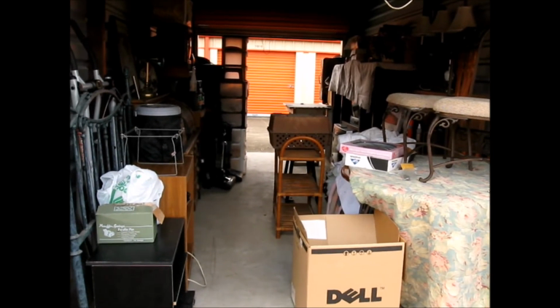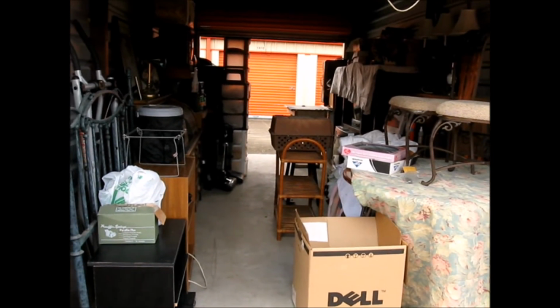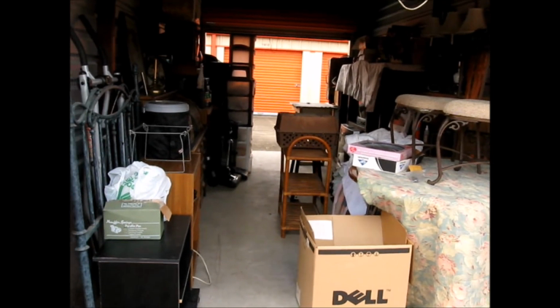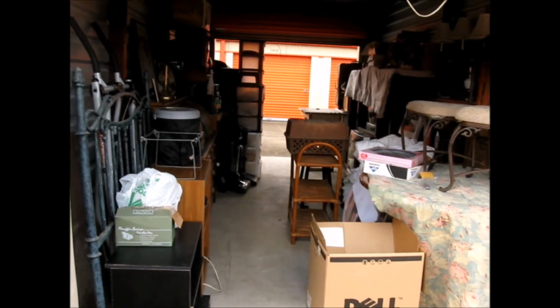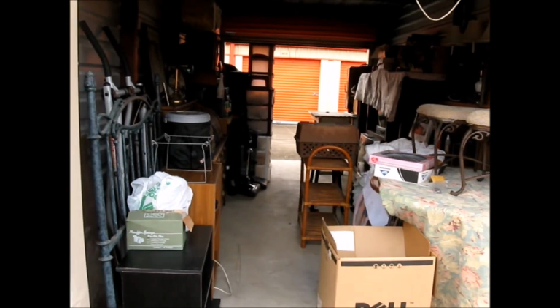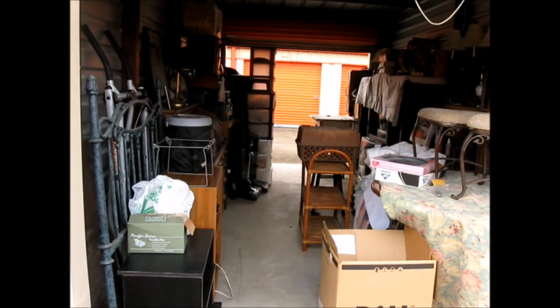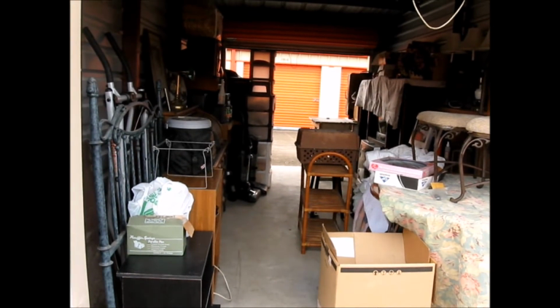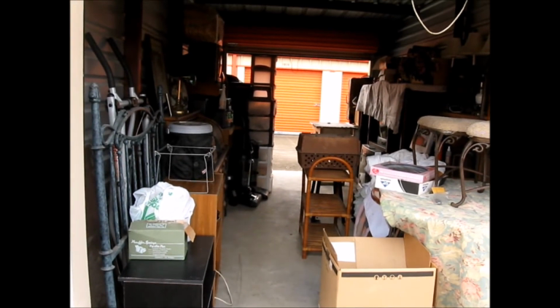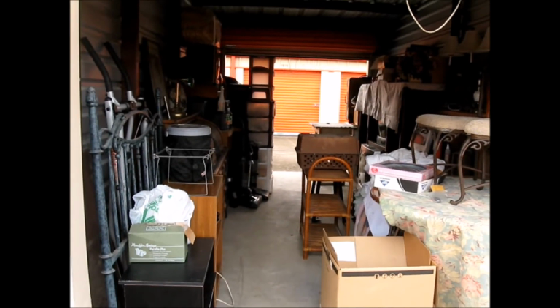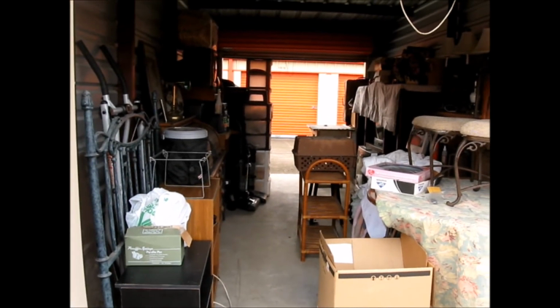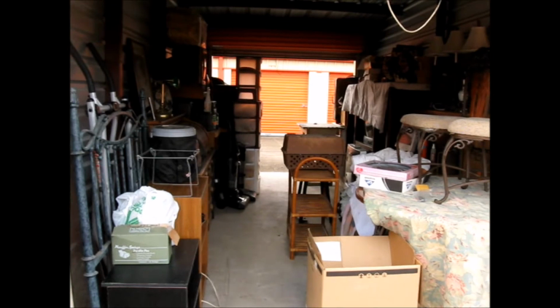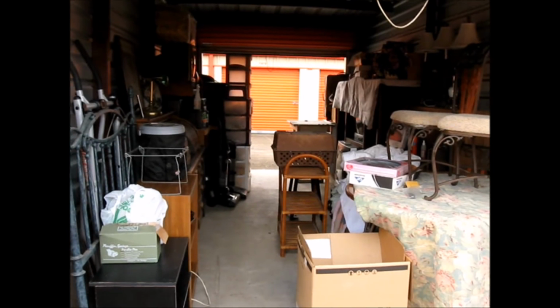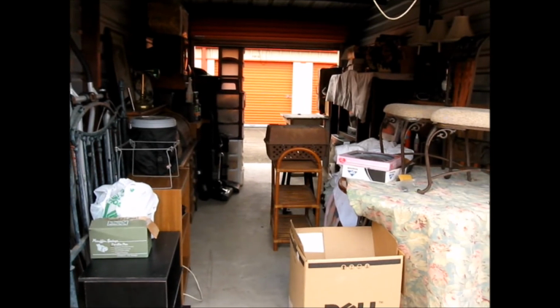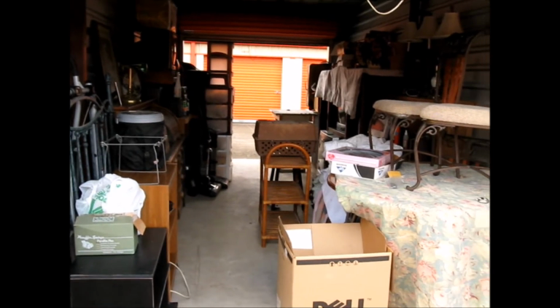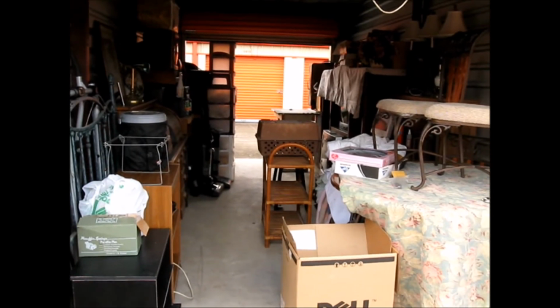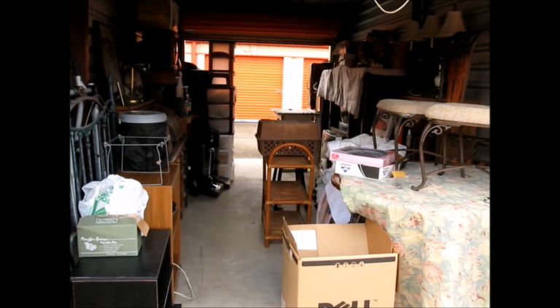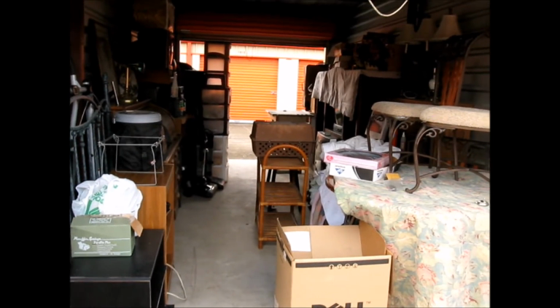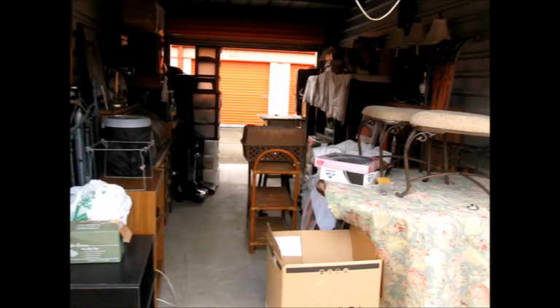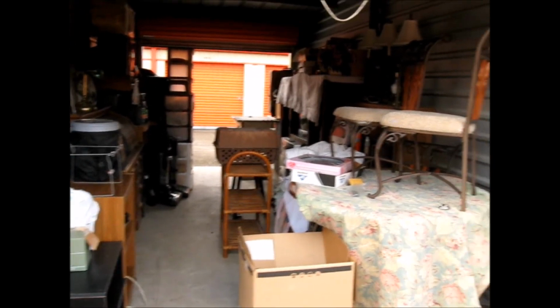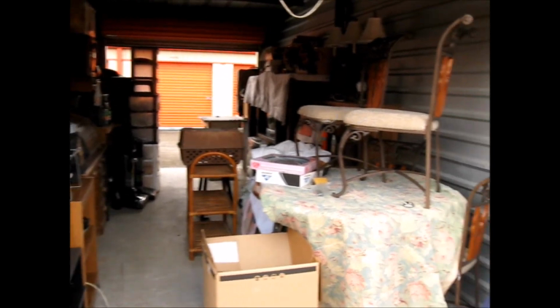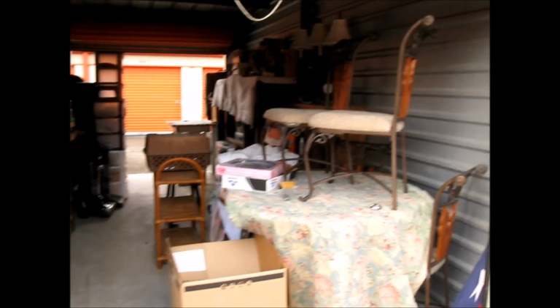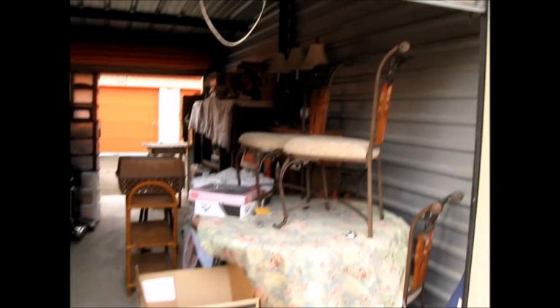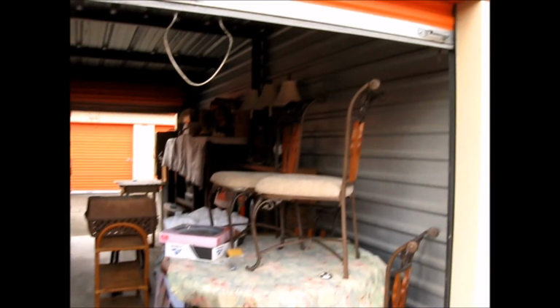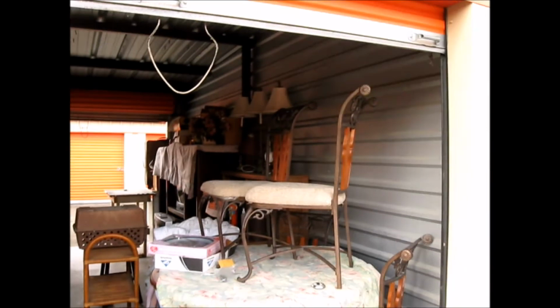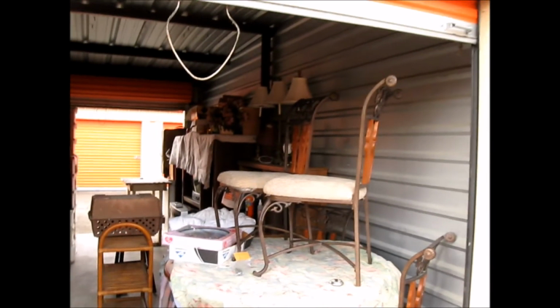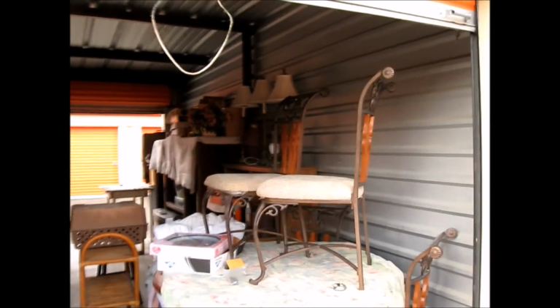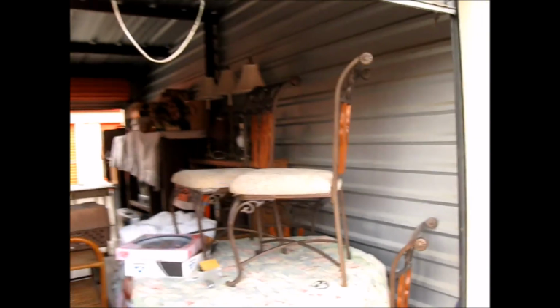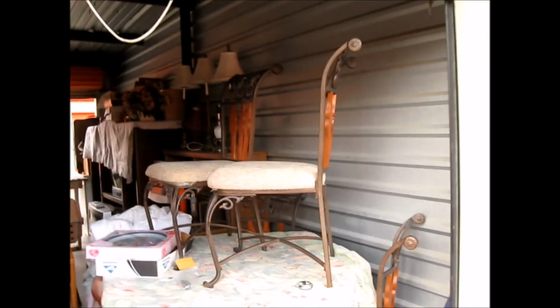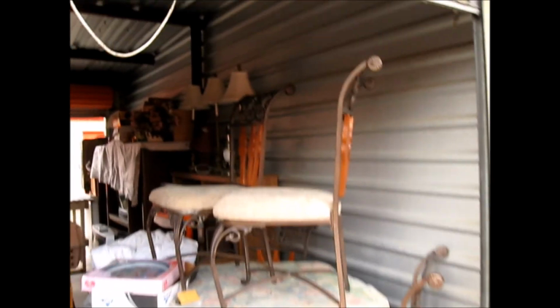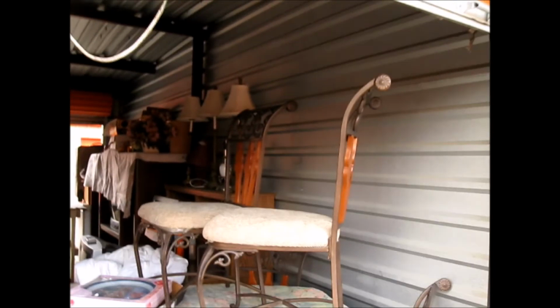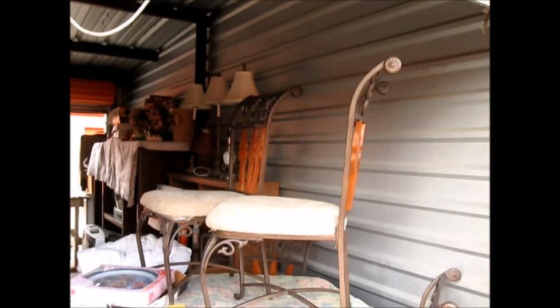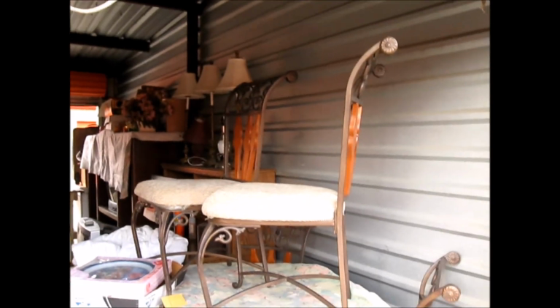This is all a part of downsizing when you're full-time in an RV. And I will be glad once it's over. It's a stressful process.